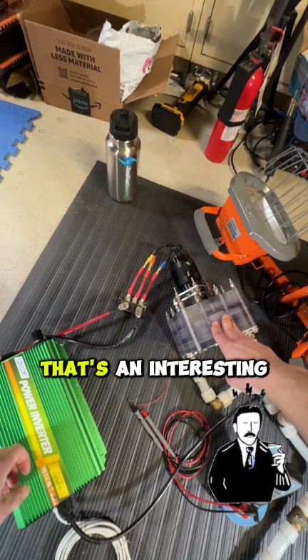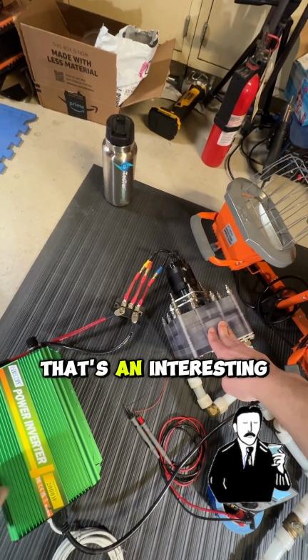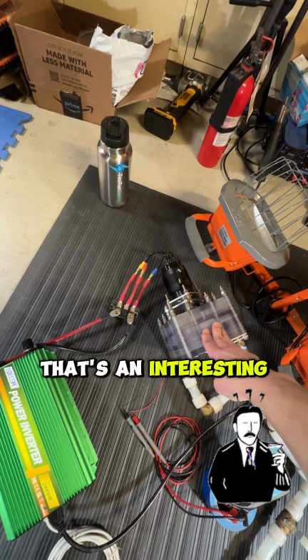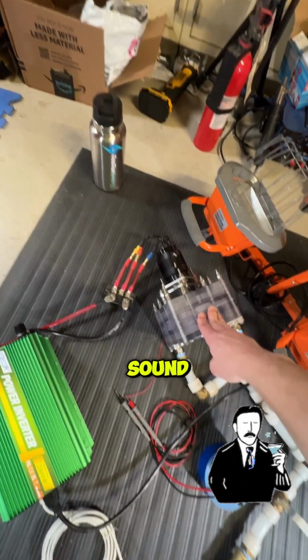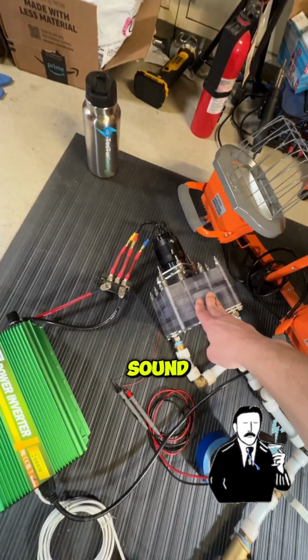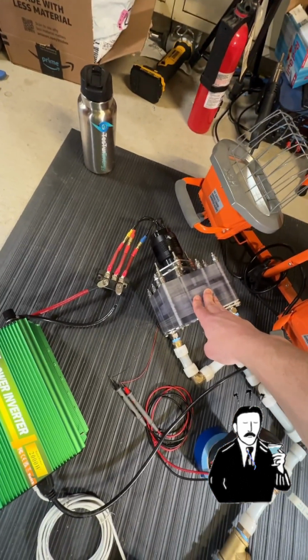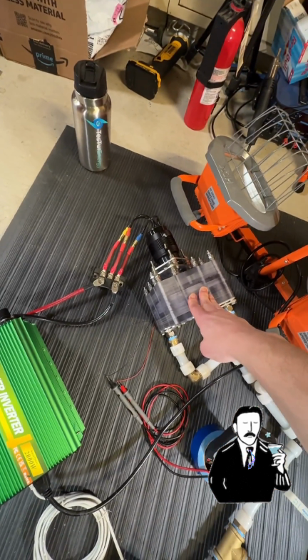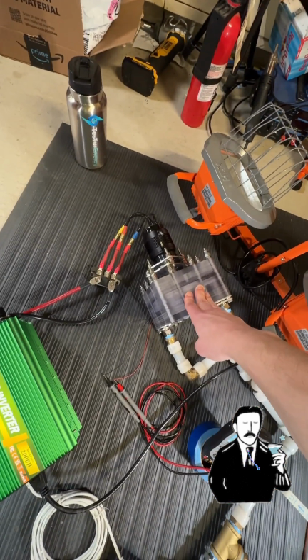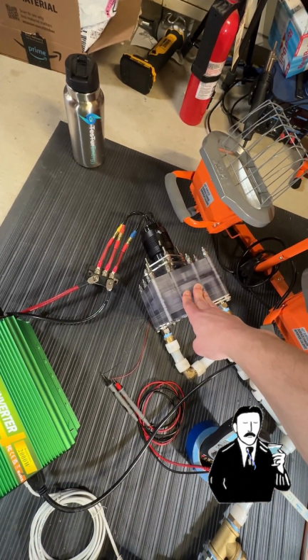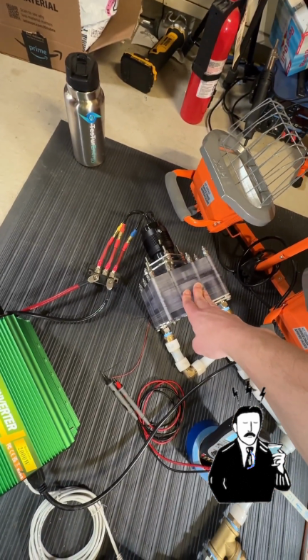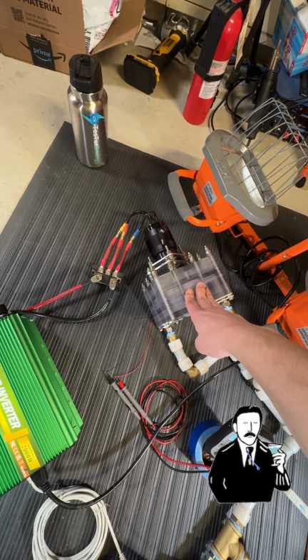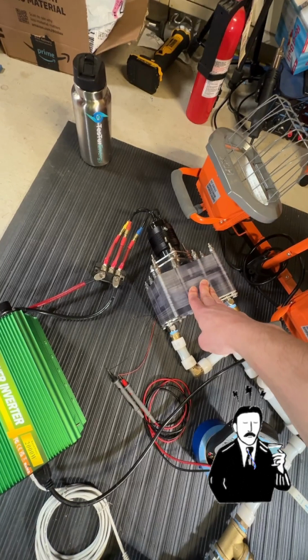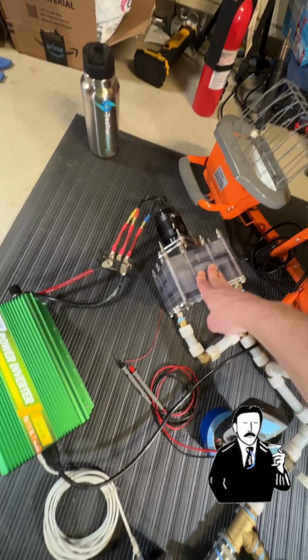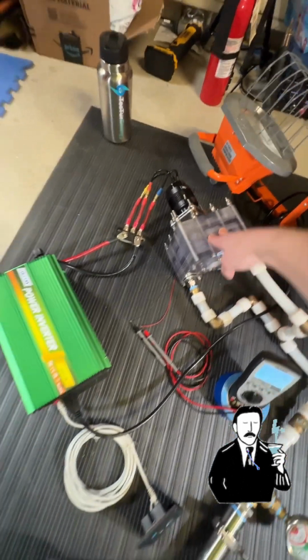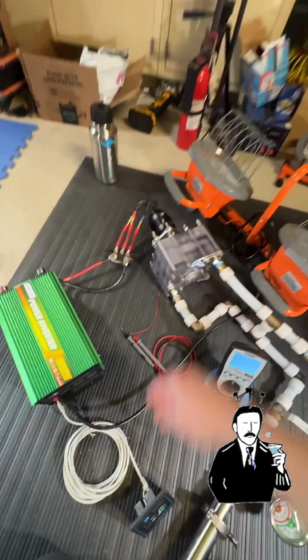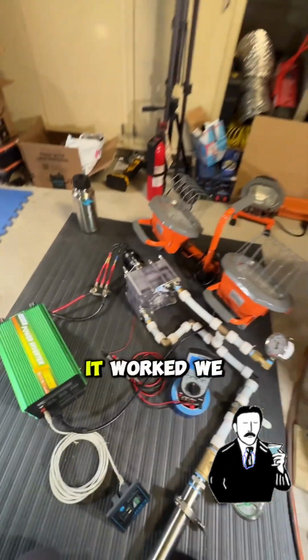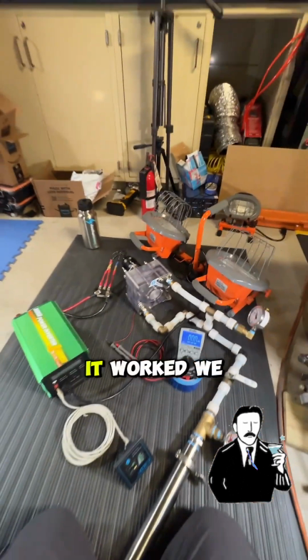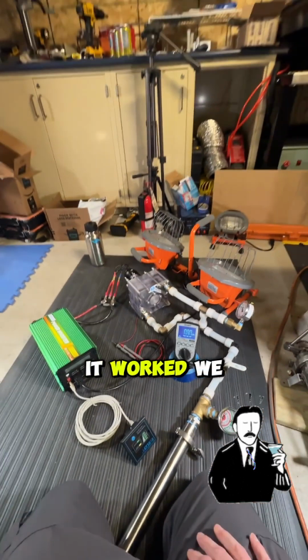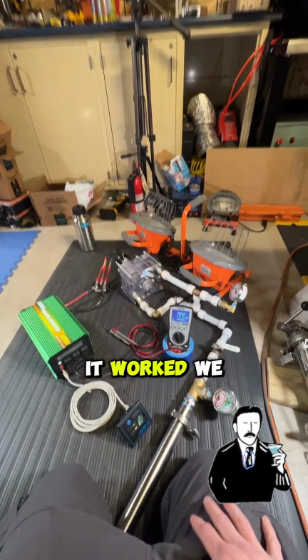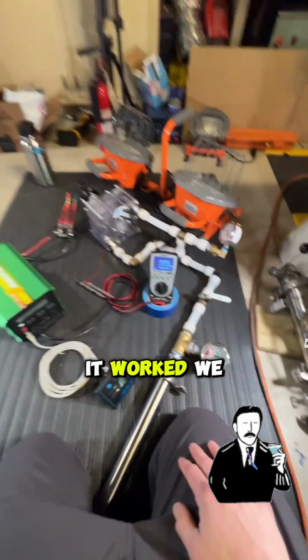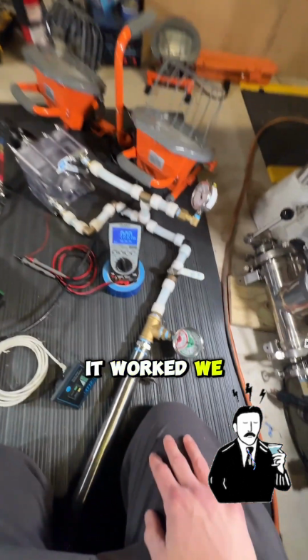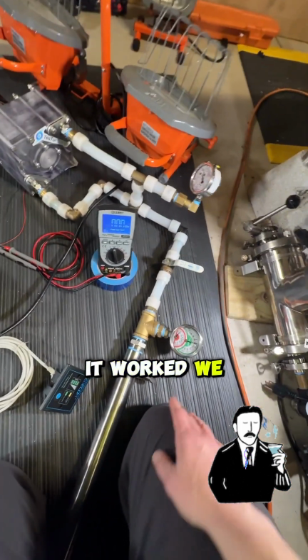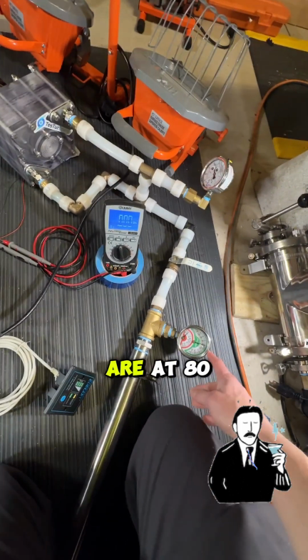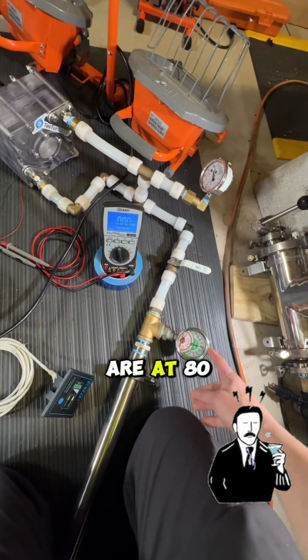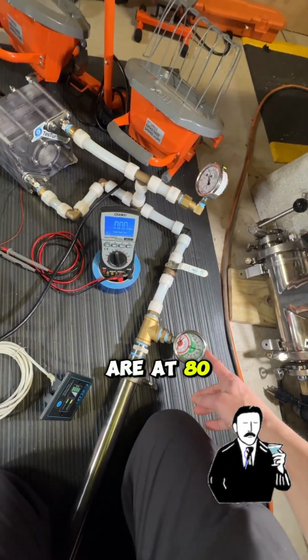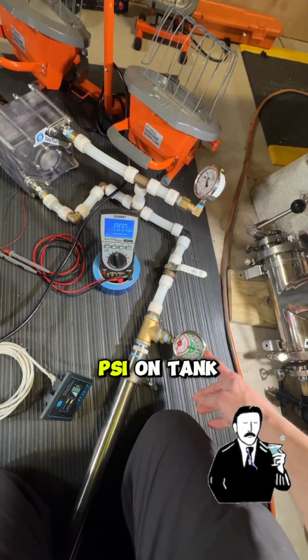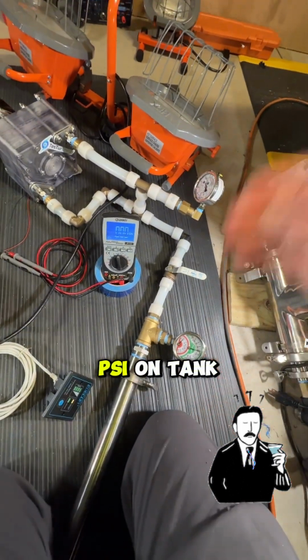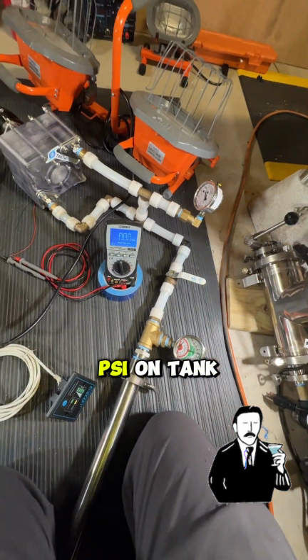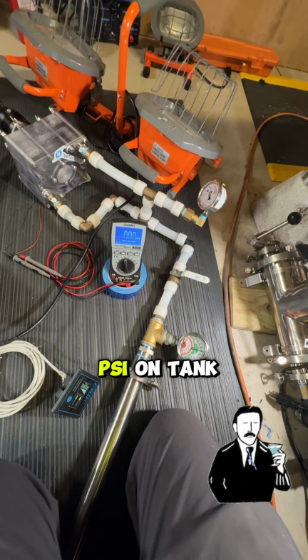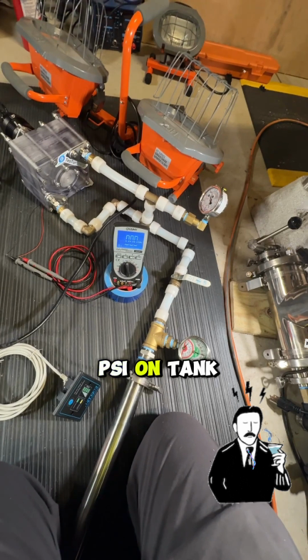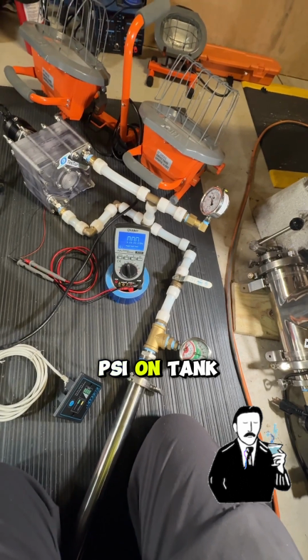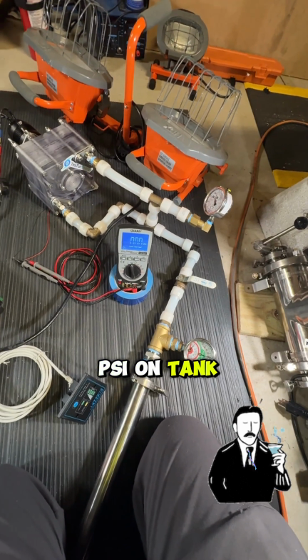That's an interesting sound. So it worked — we are at 80 PSI on the tank.